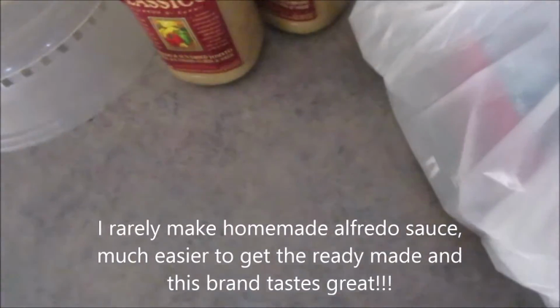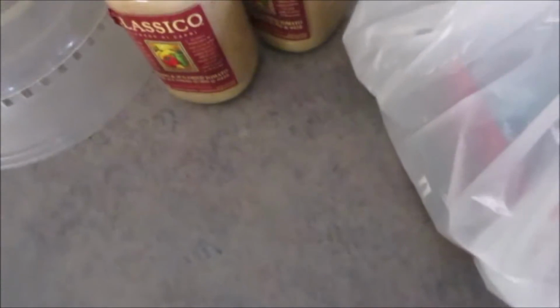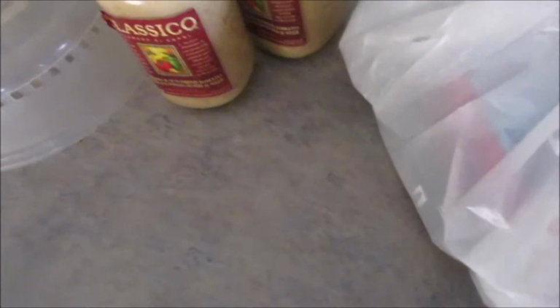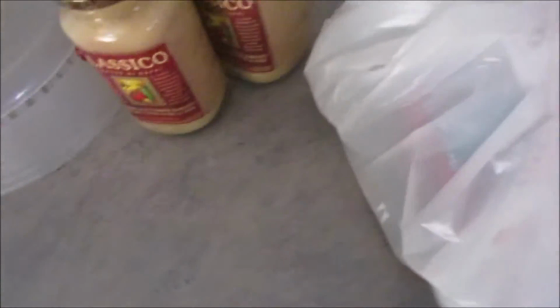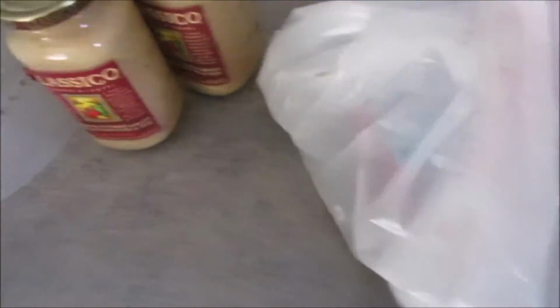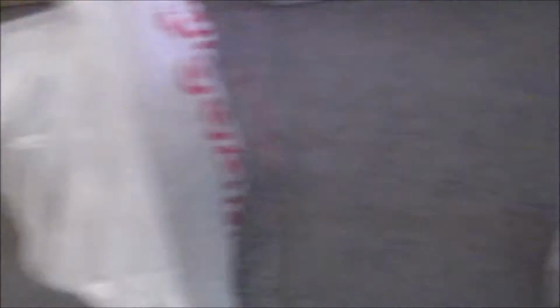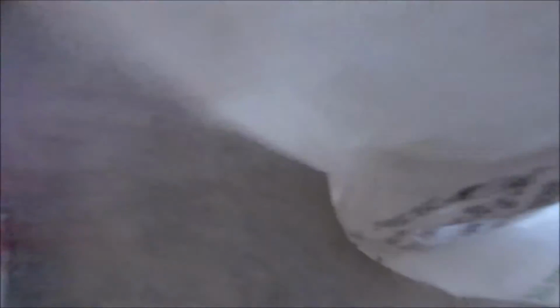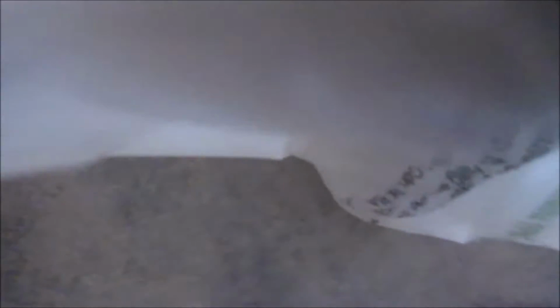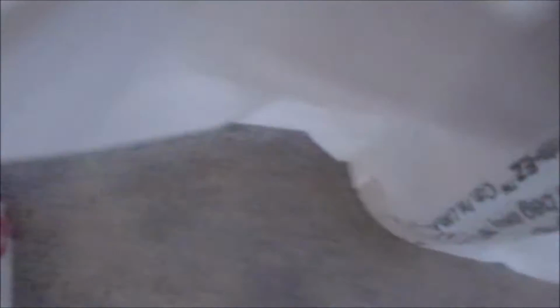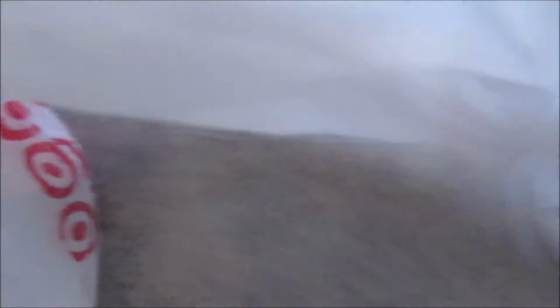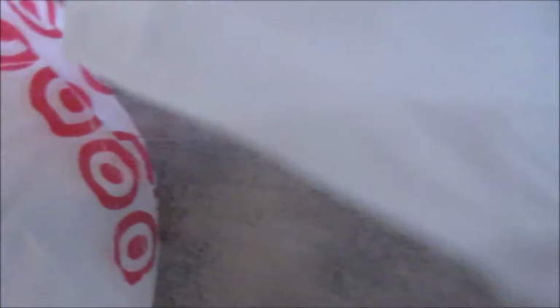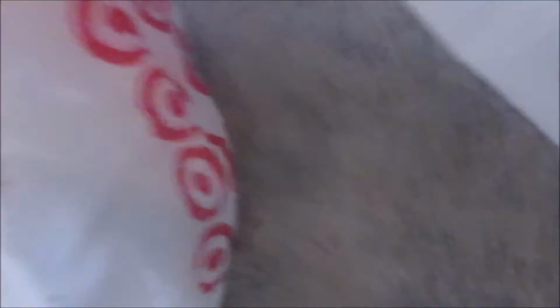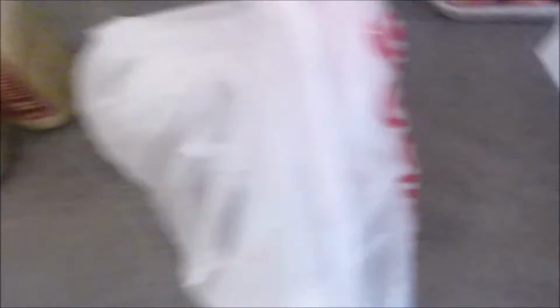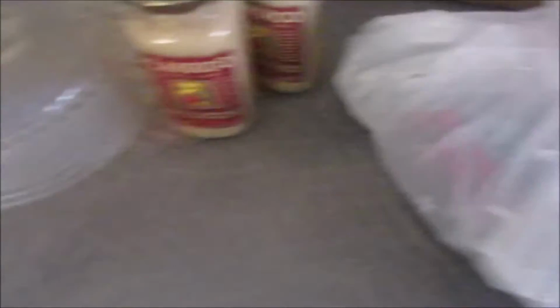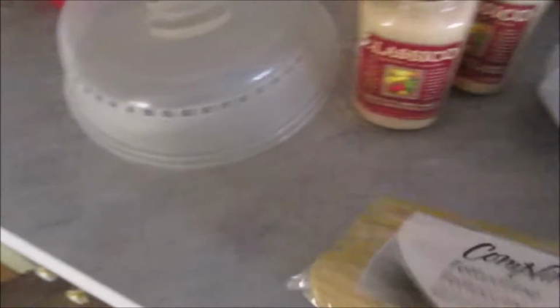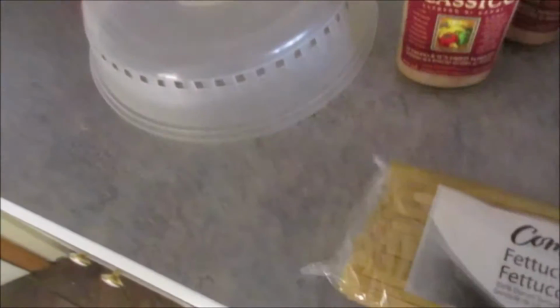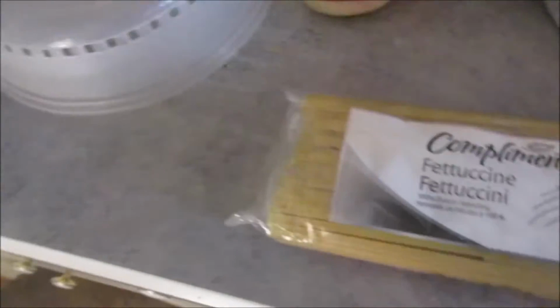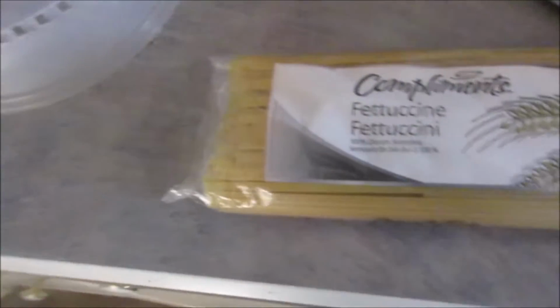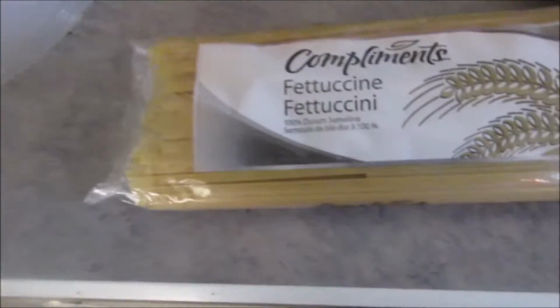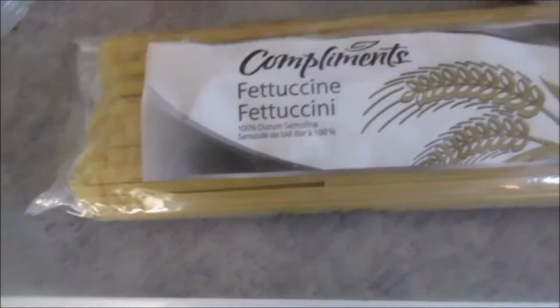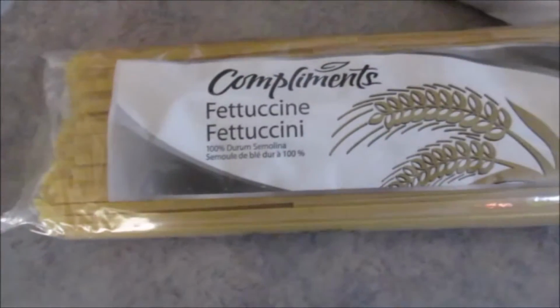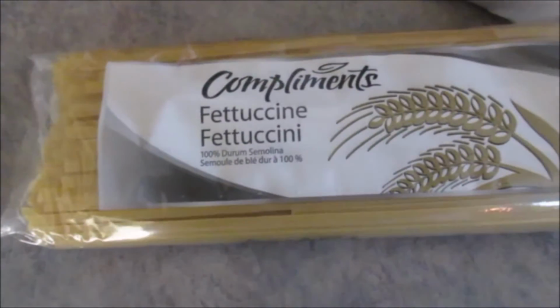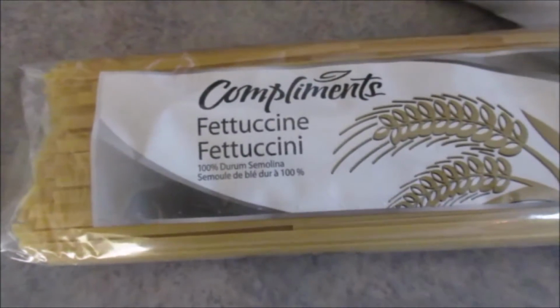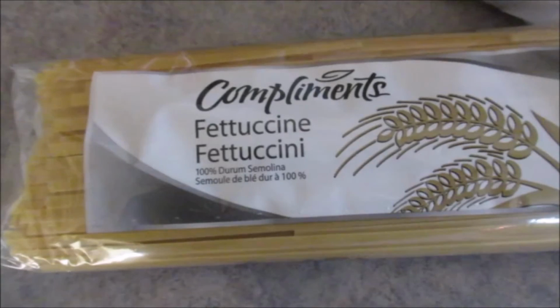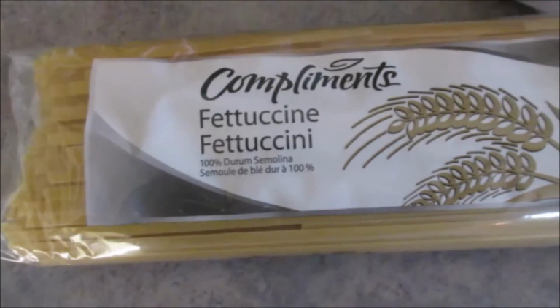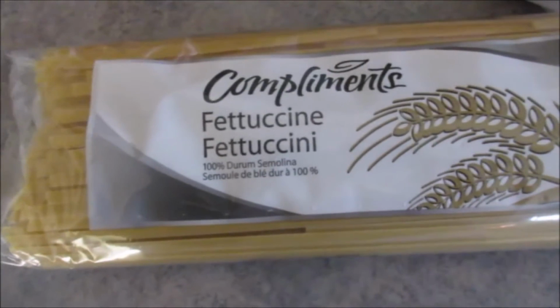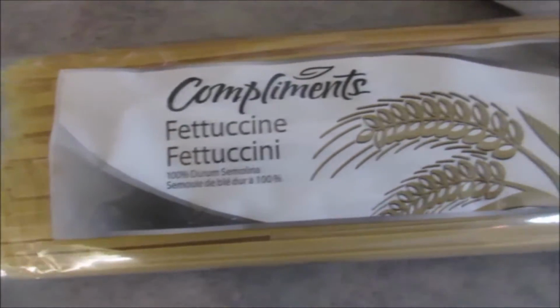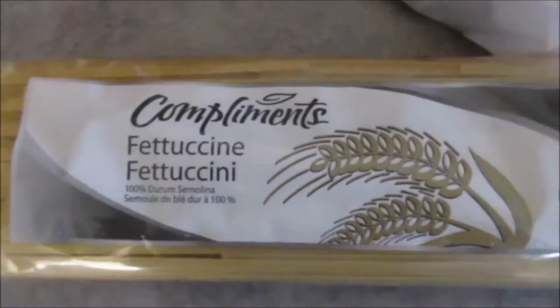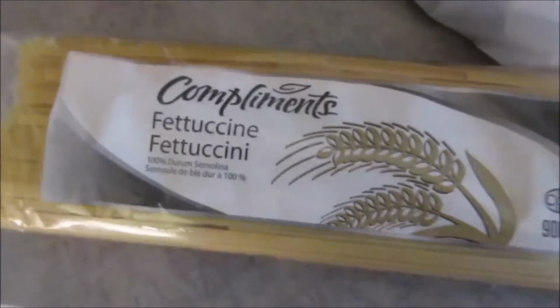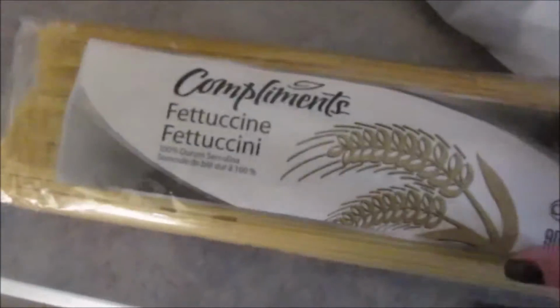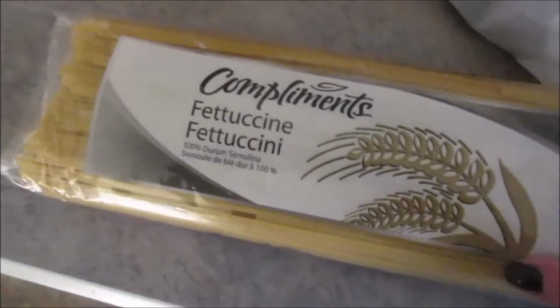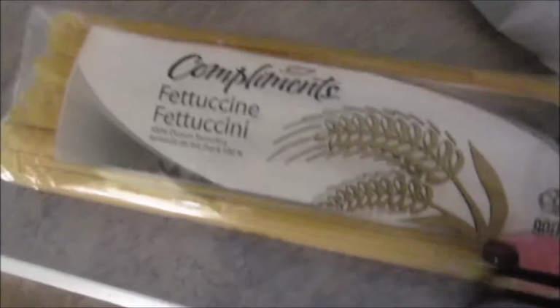I wasn't sure if I had the pasta, so I got Fettuccini — Compliments brand.